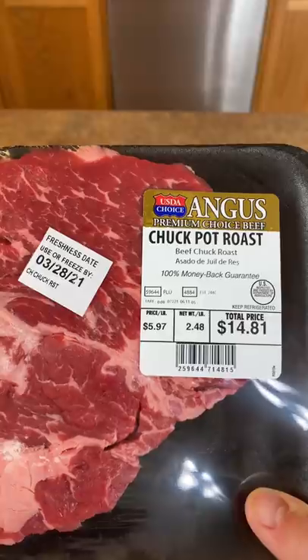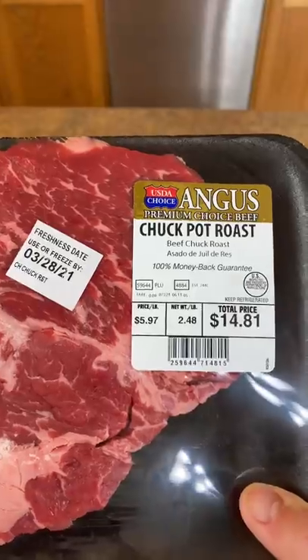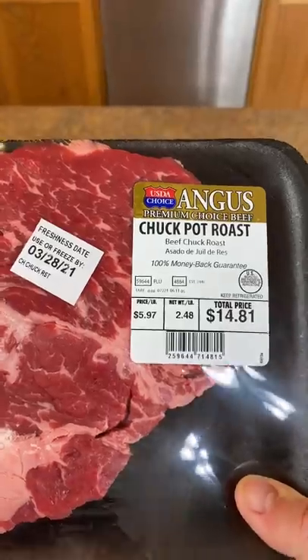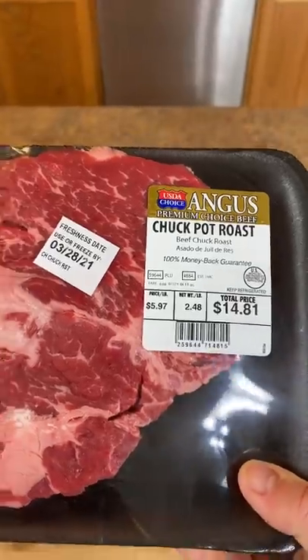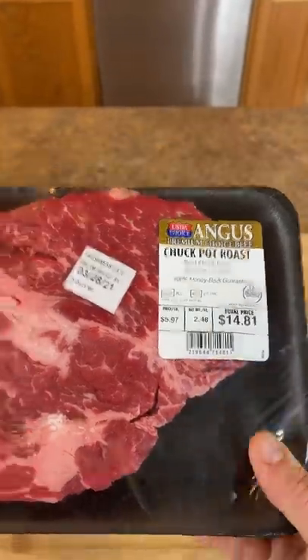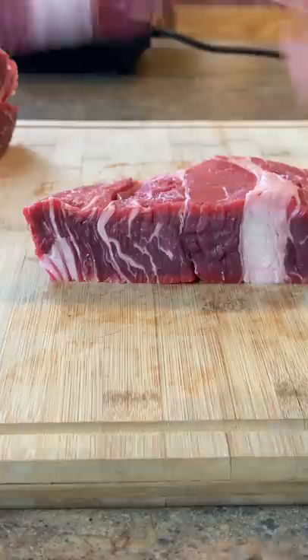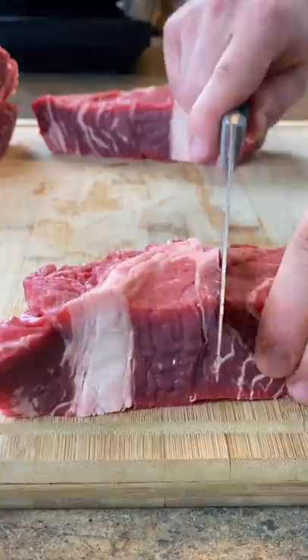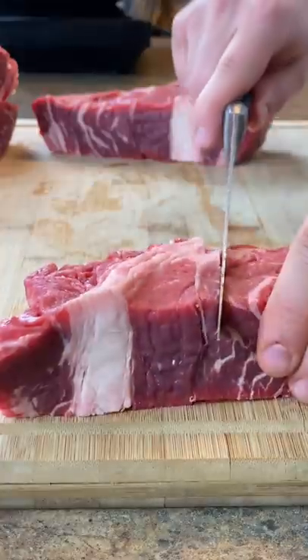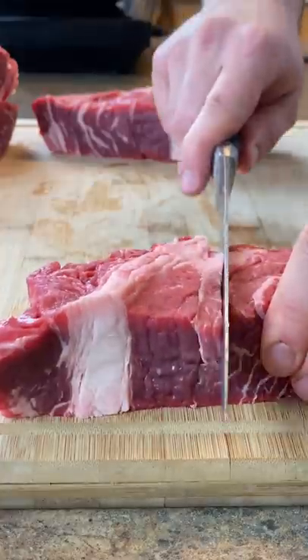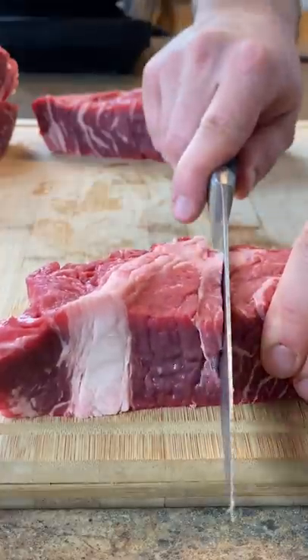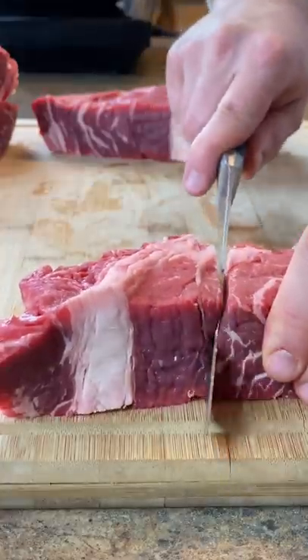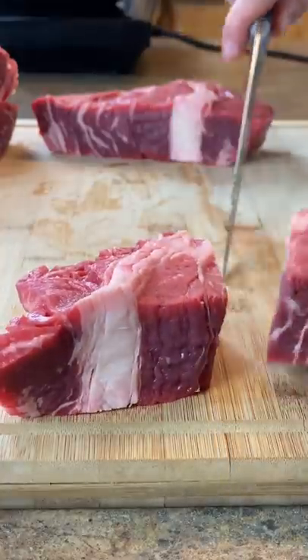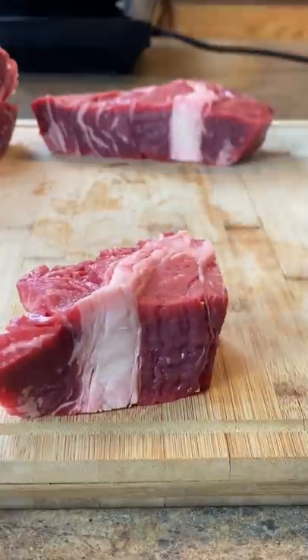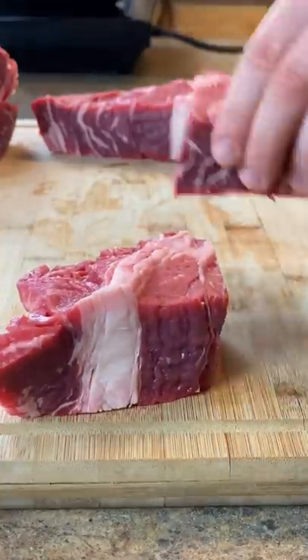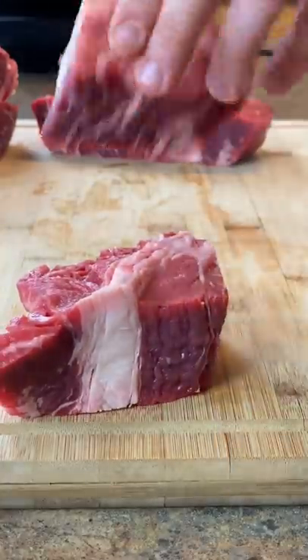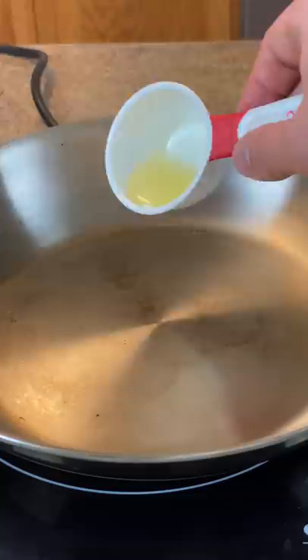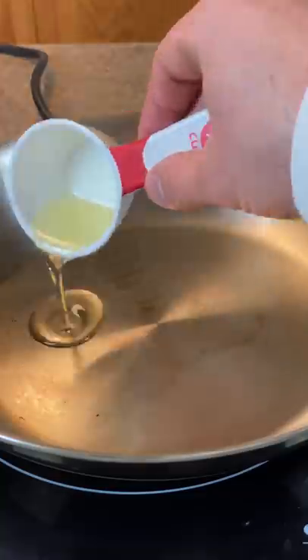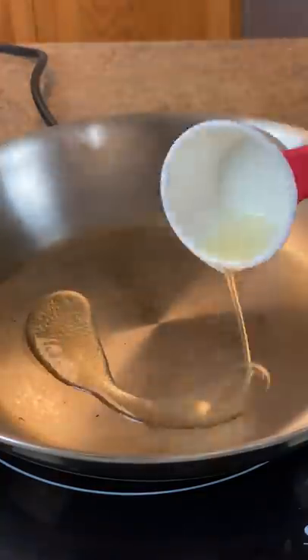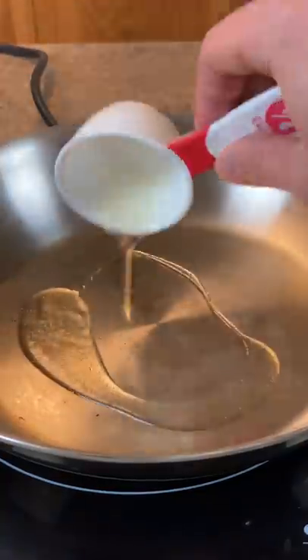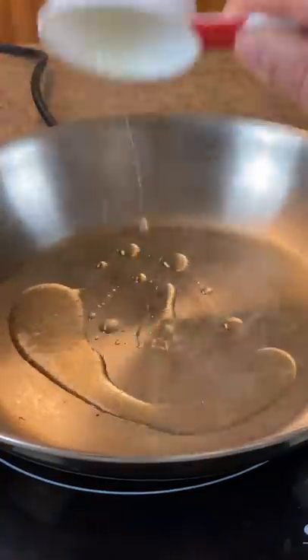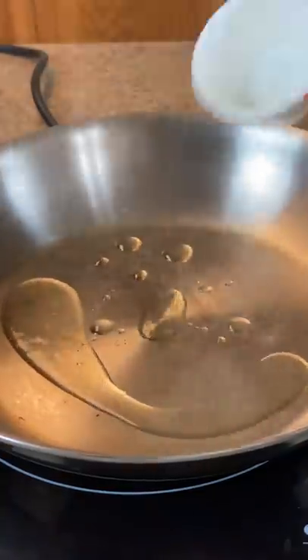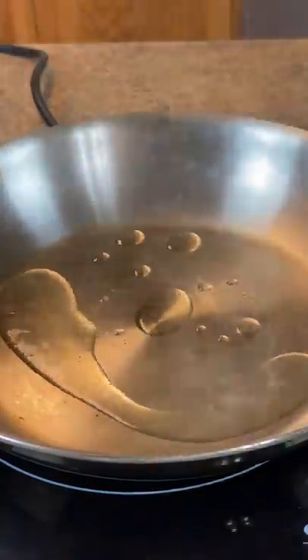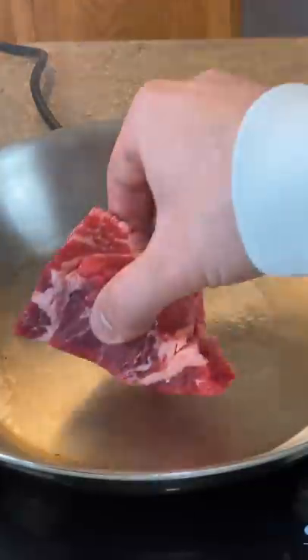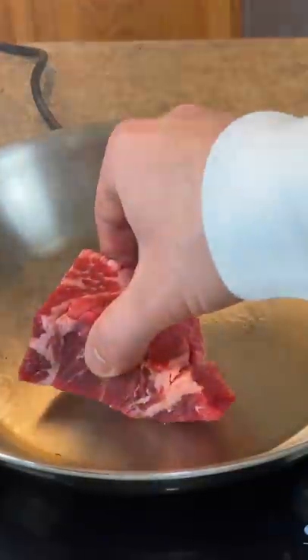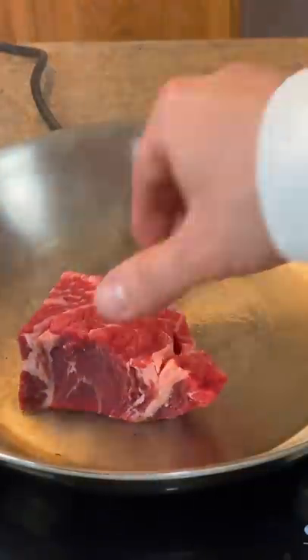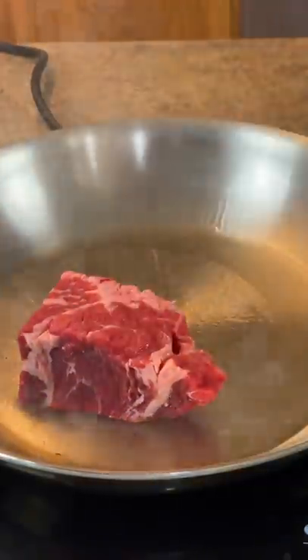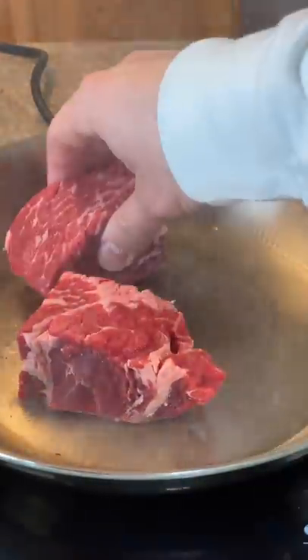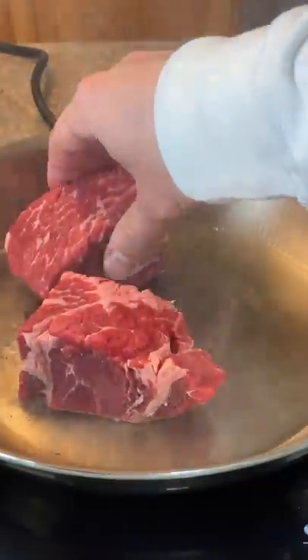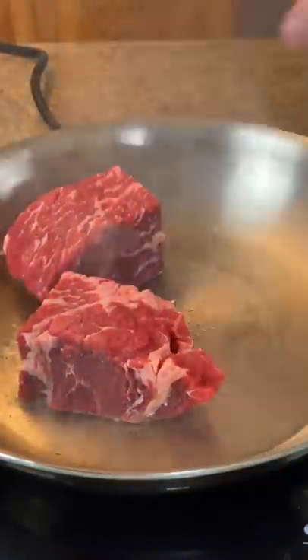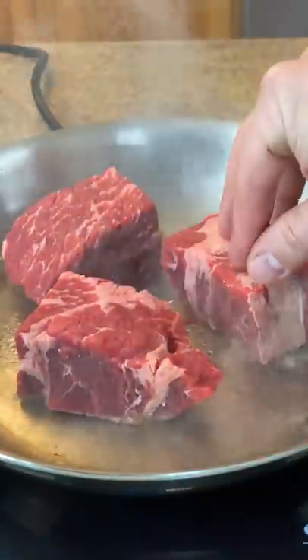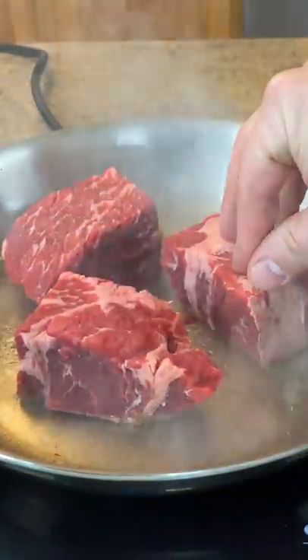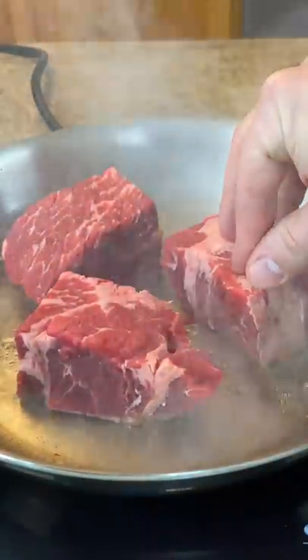We're going to be using 2½ pounds of chuck roast, cut into cubes. Add 1 tablespoon of rice bran oil to a hot skillet. We're going to be searing these off for a nice crust.